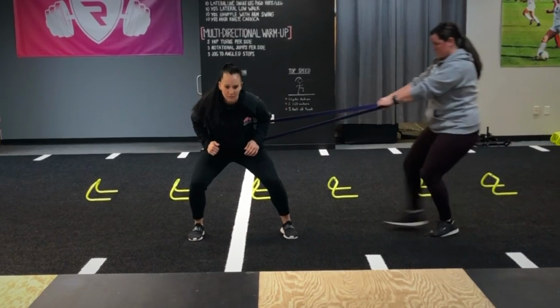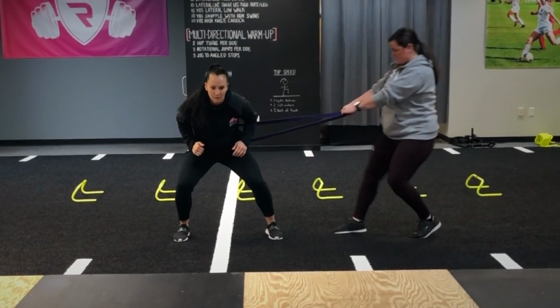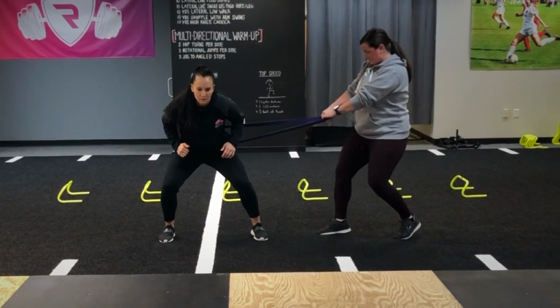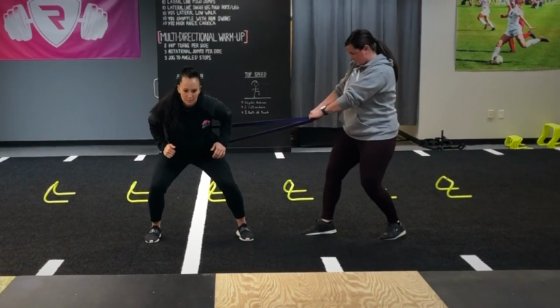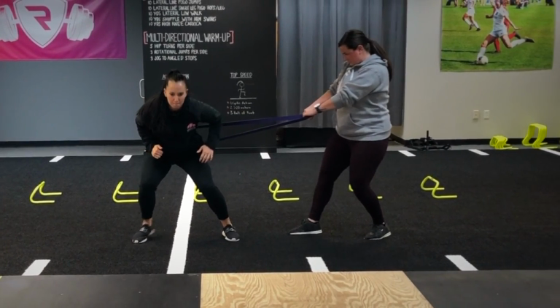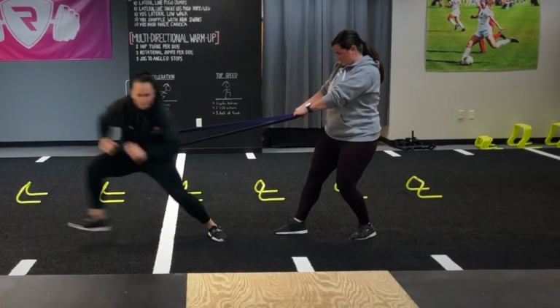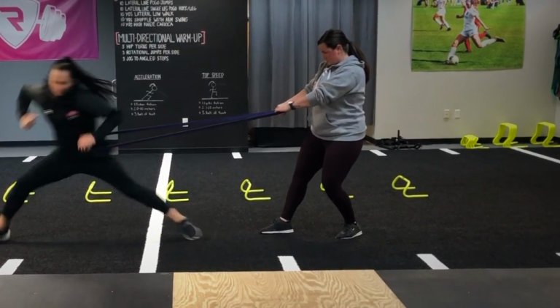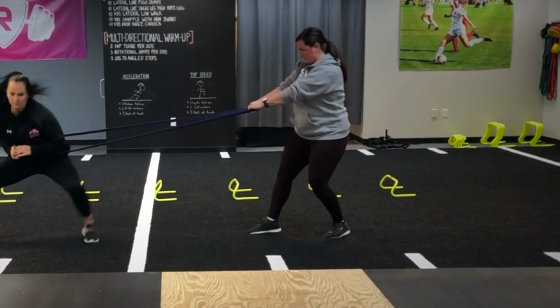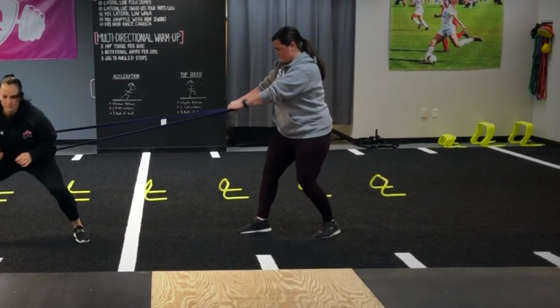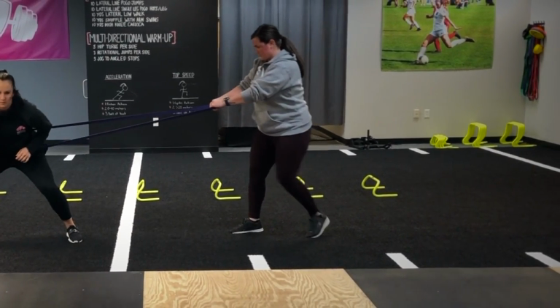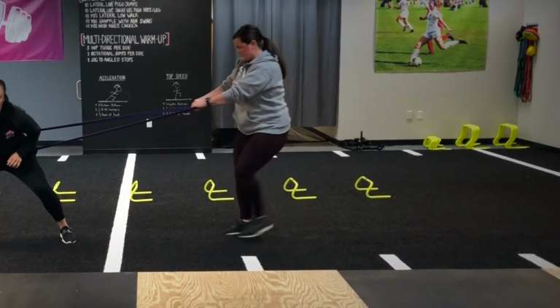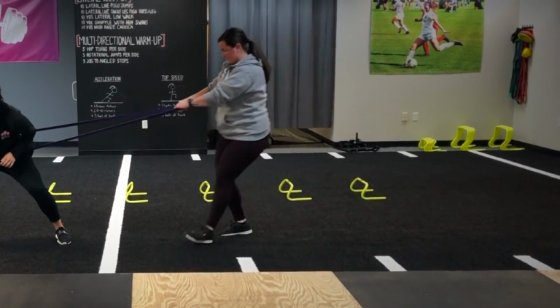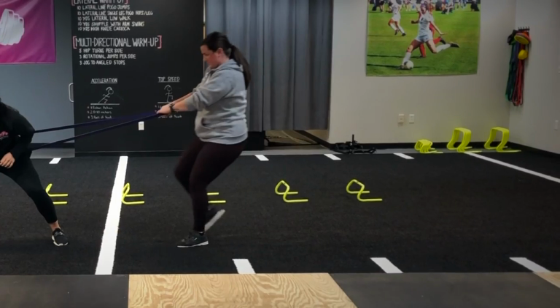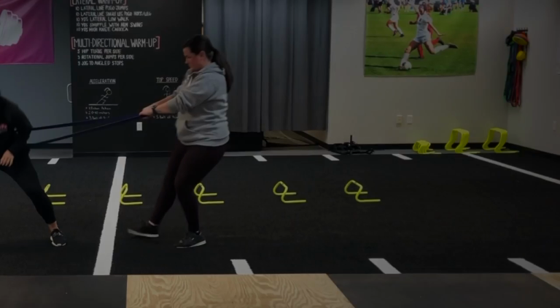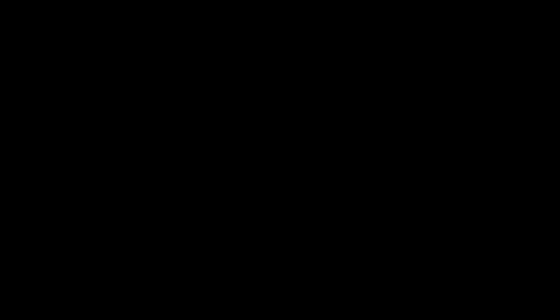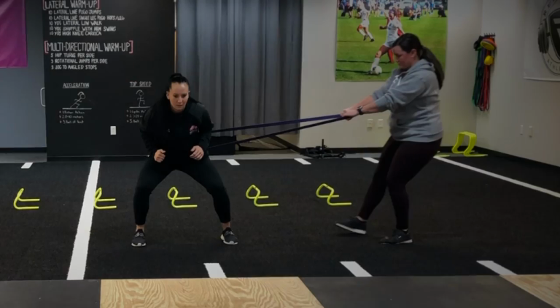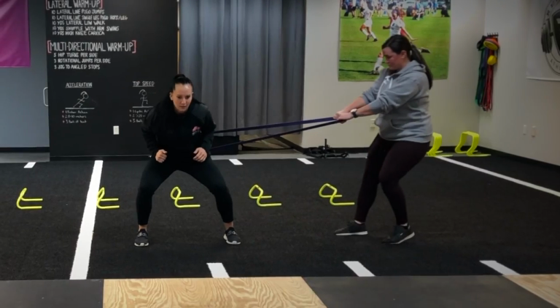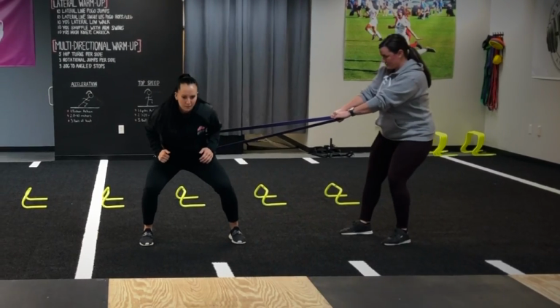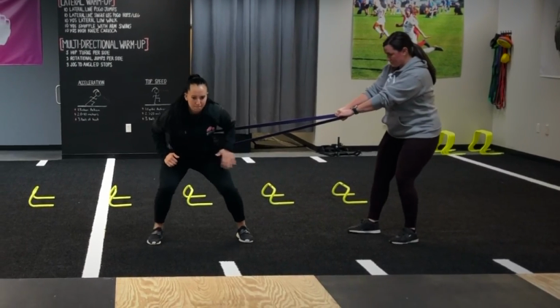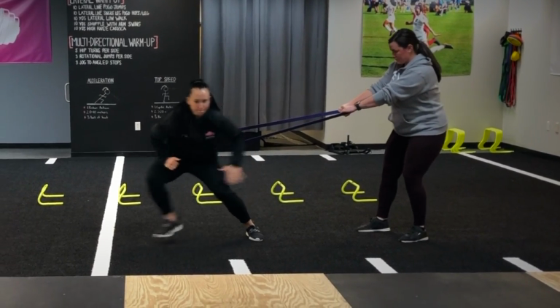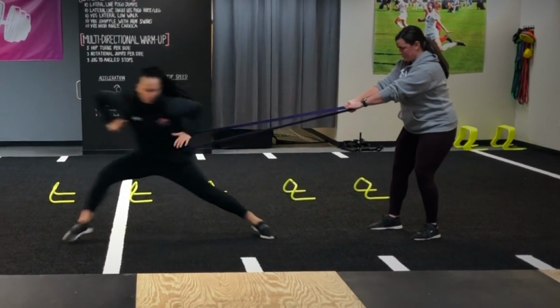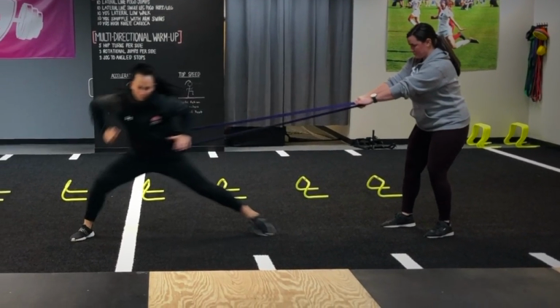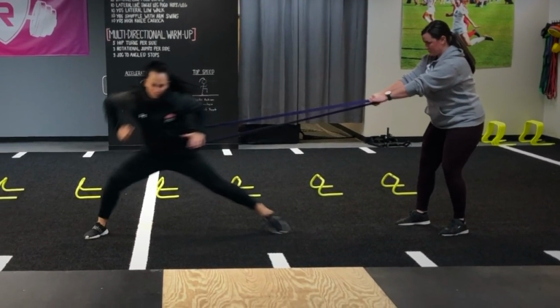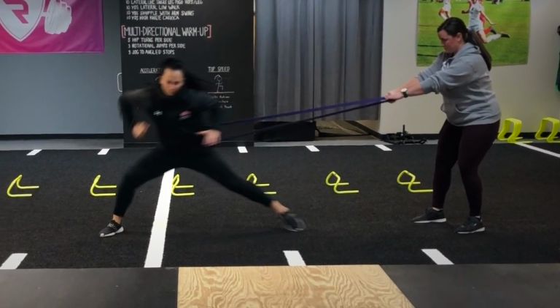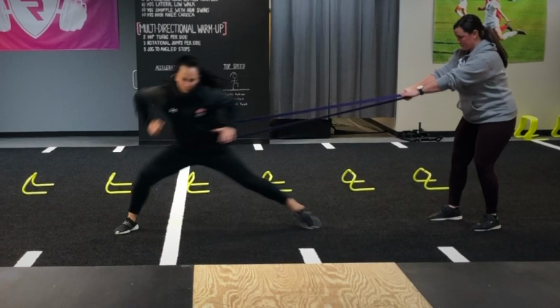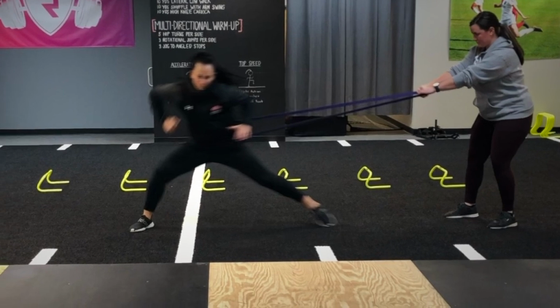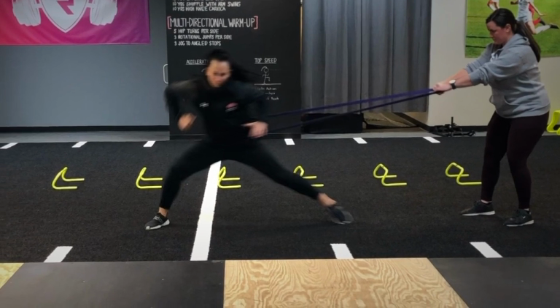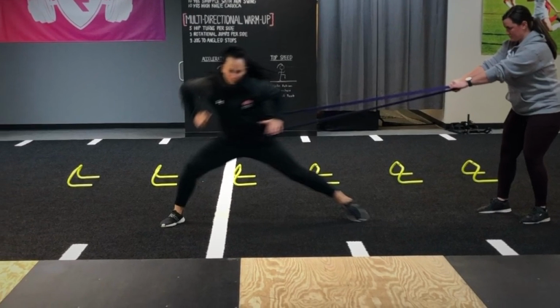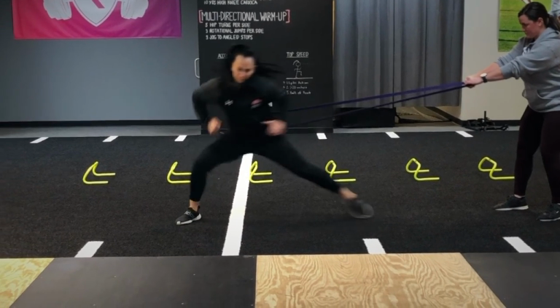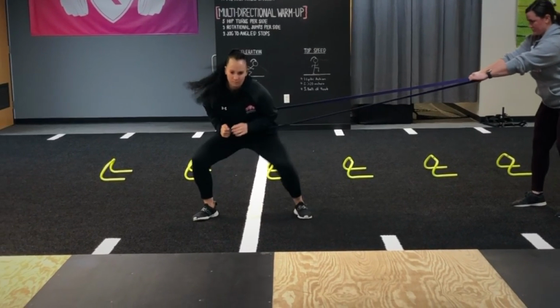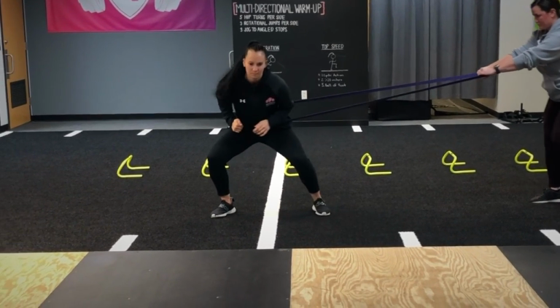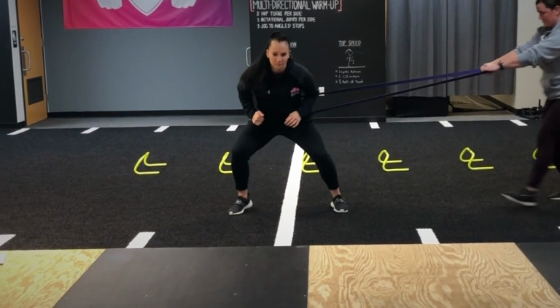Once the leading leg hits the floor, she must pull her body back into her athletic stance. By adding a band to this movement, the athlete is able to understand how to lean into the direction of her movement by pulling away from the band to create more force in the lateral direction.